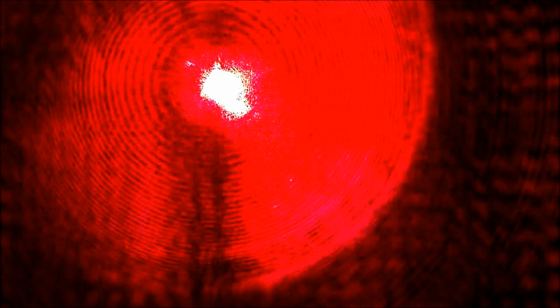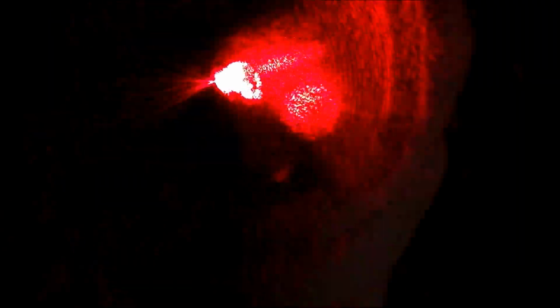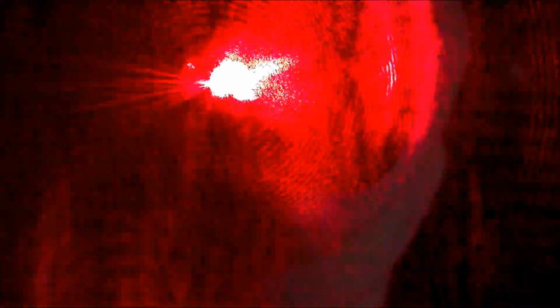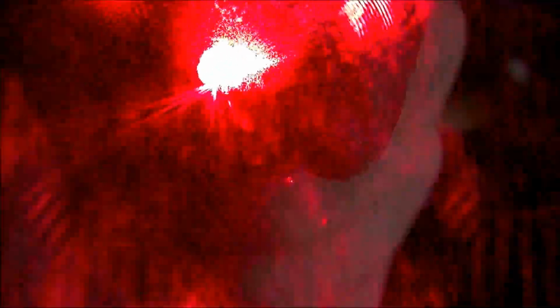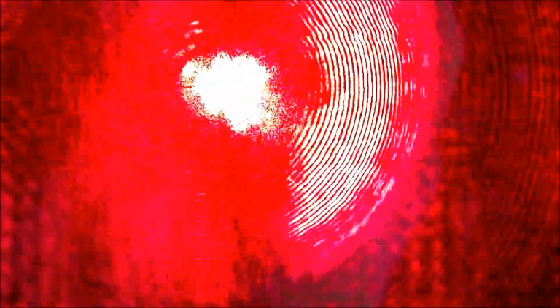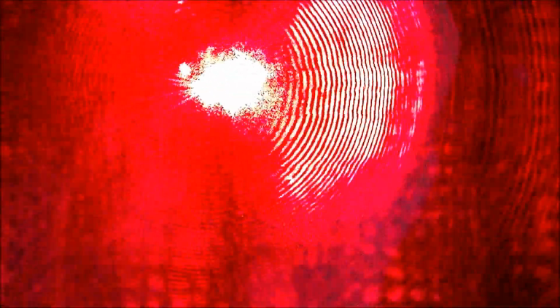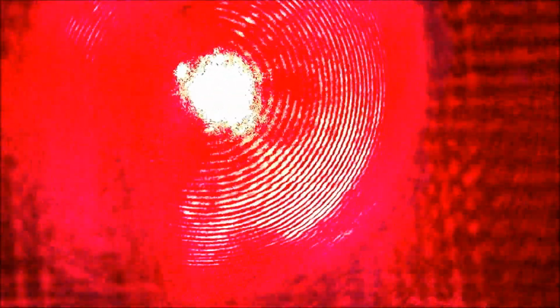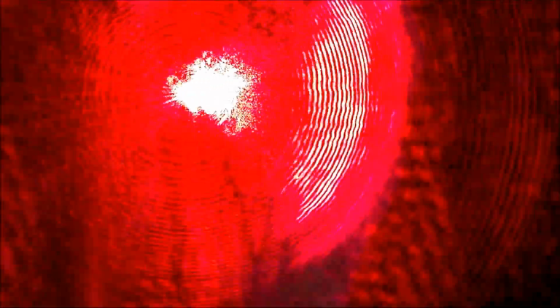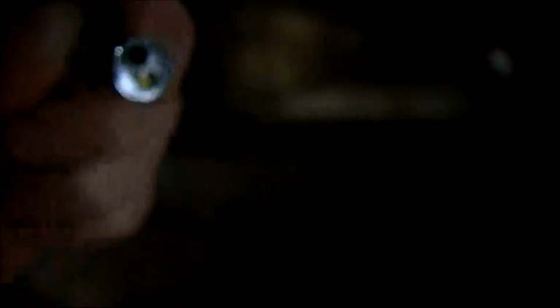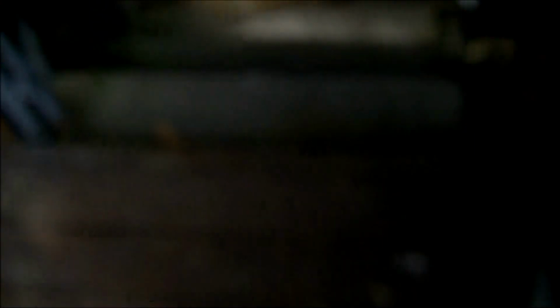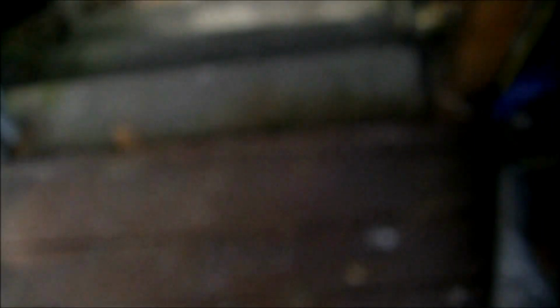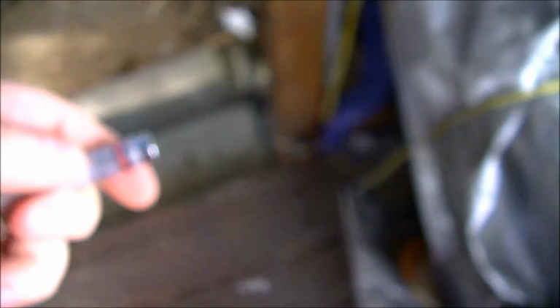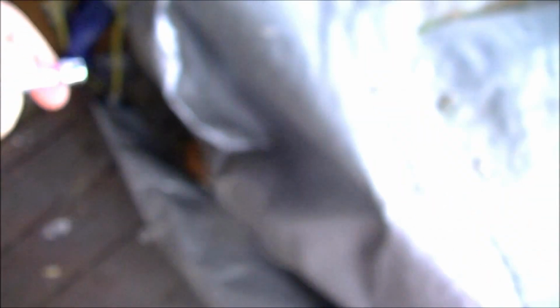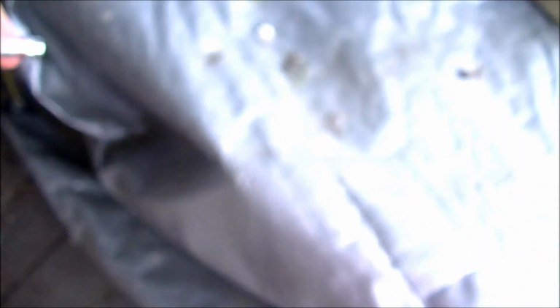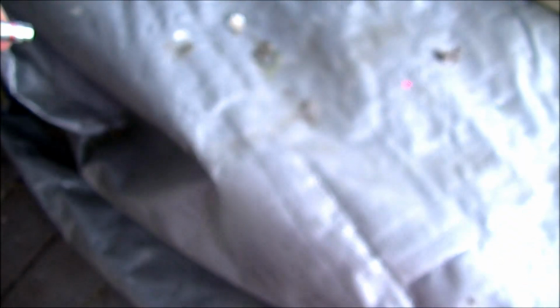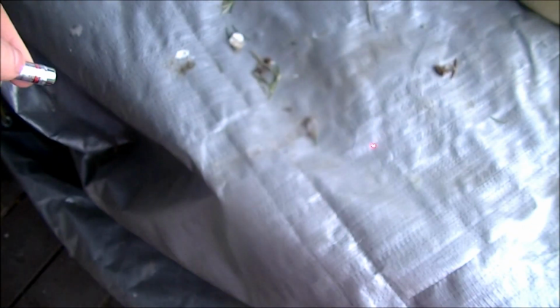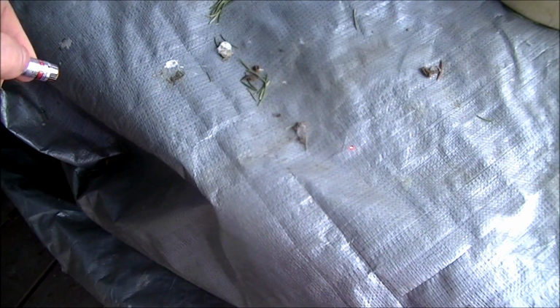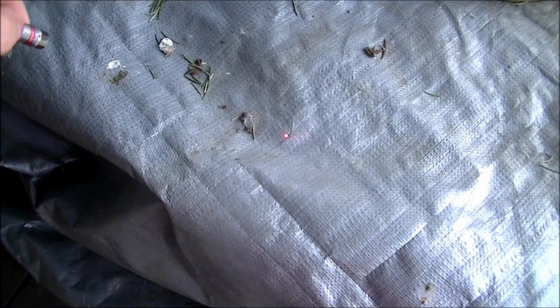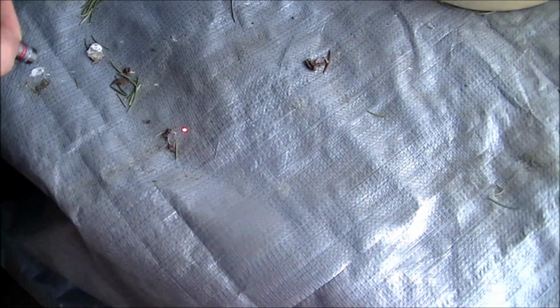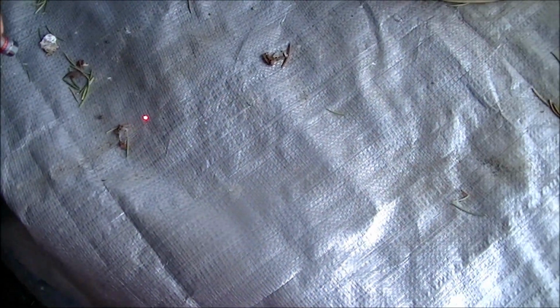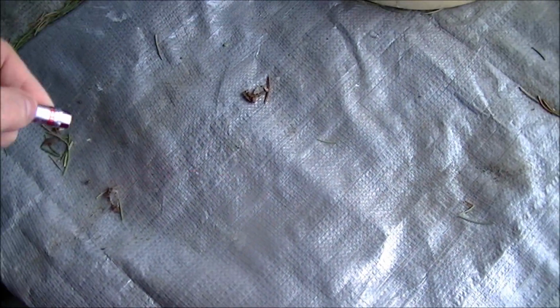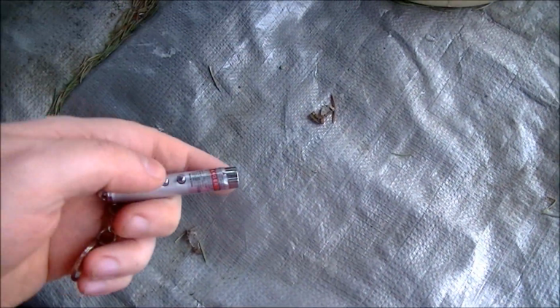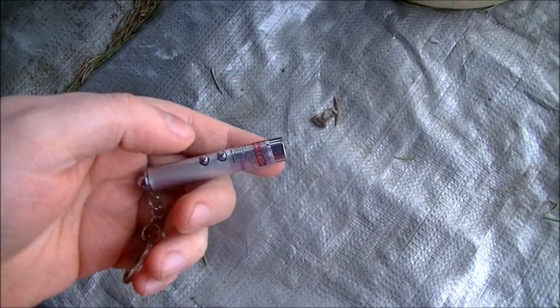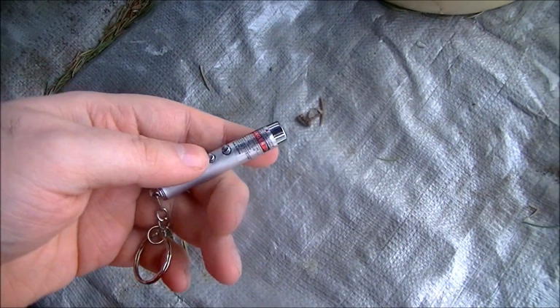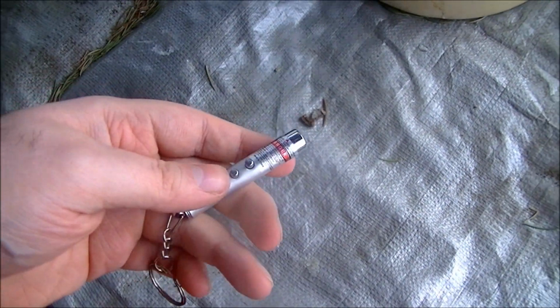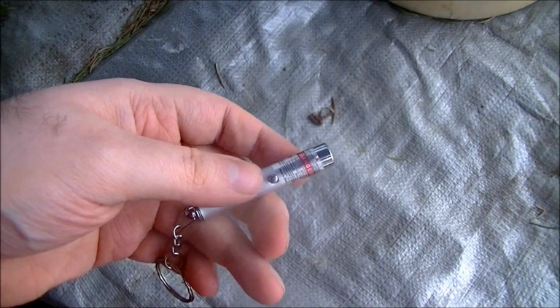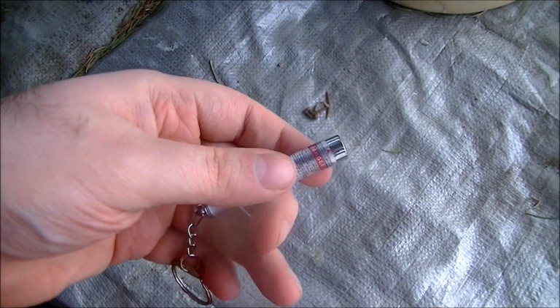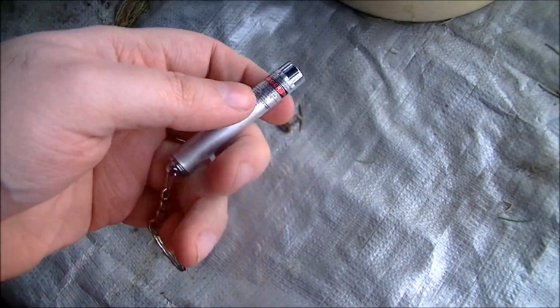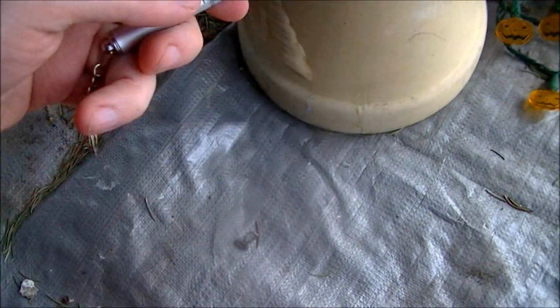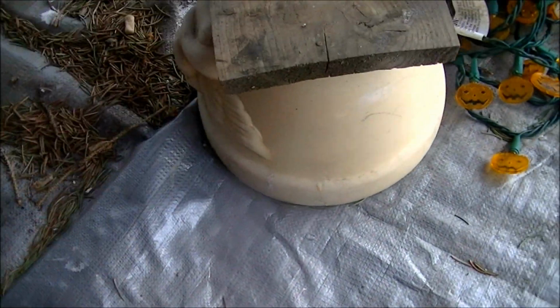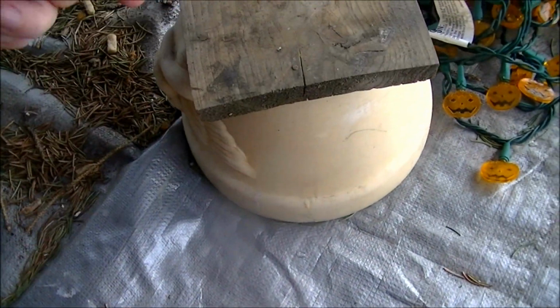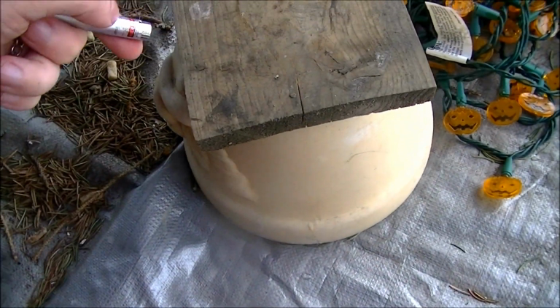Welcome to Microwave Me. Today, I'm going to be microwaving this laser pointer. Should provide for some pretty cool results.